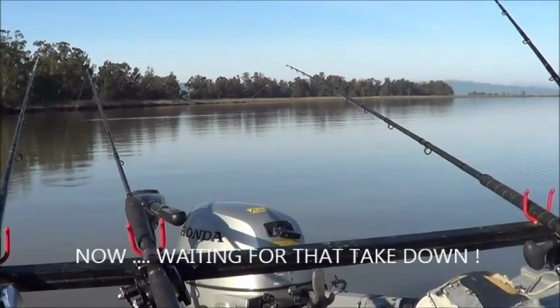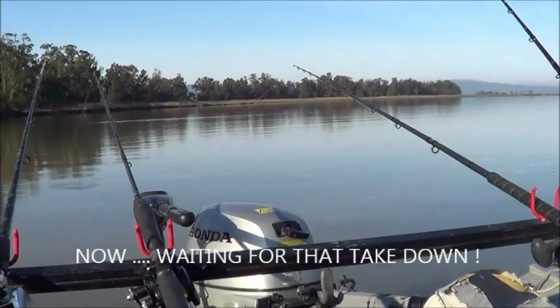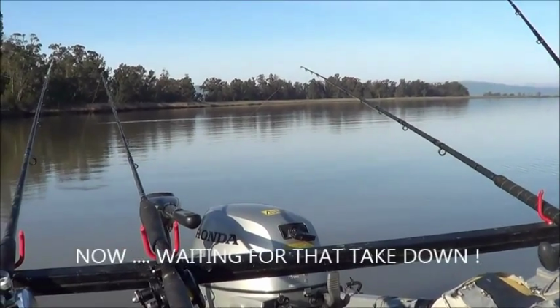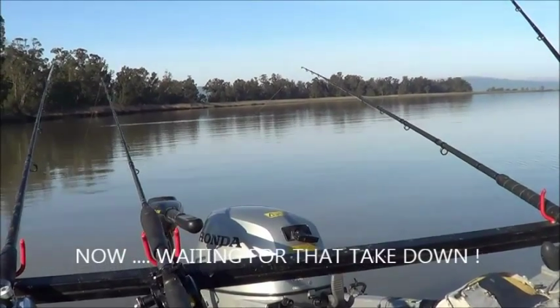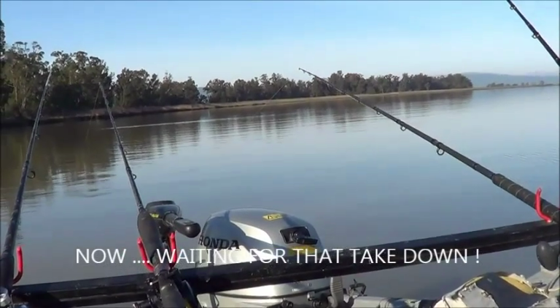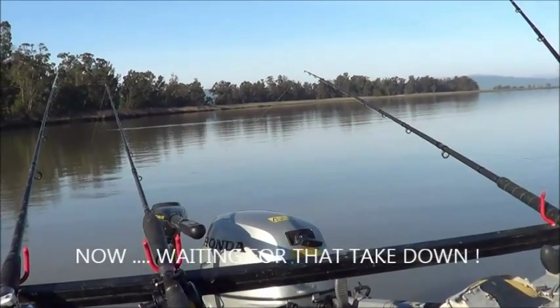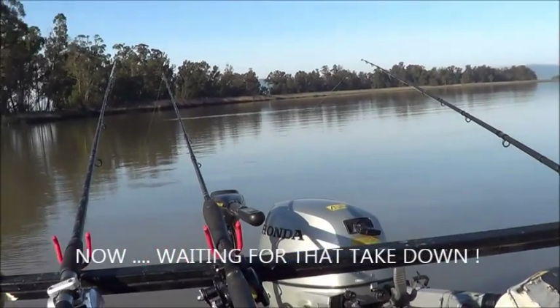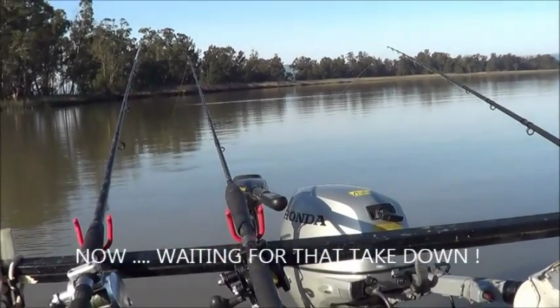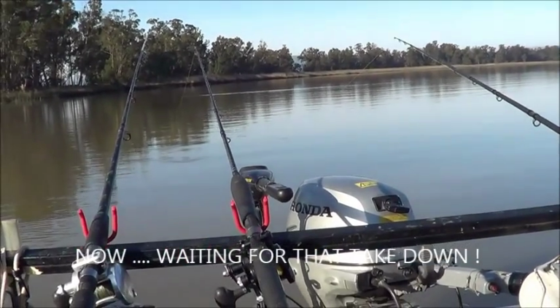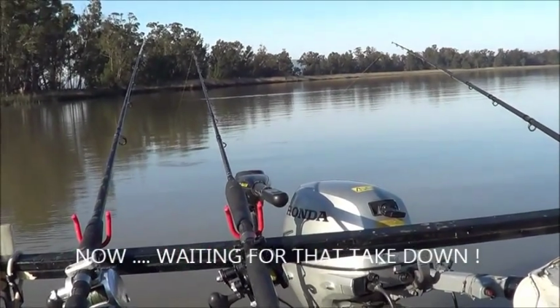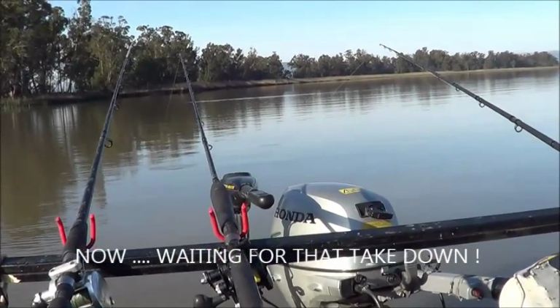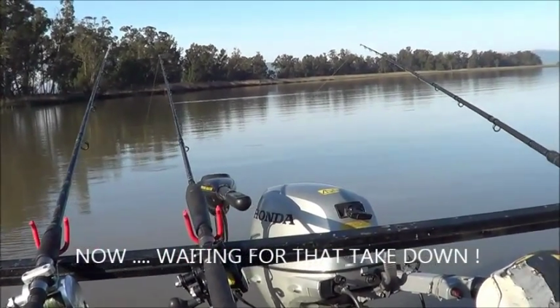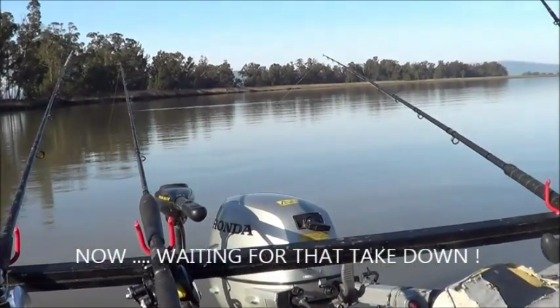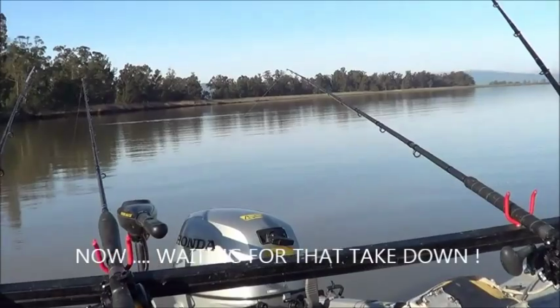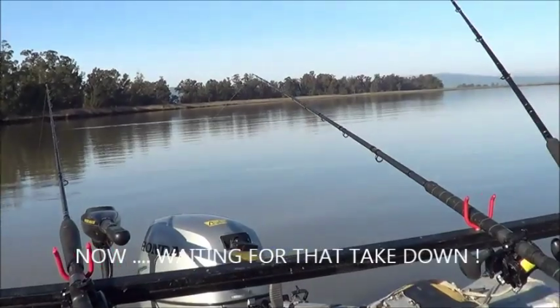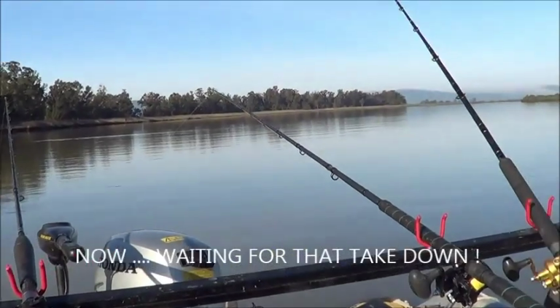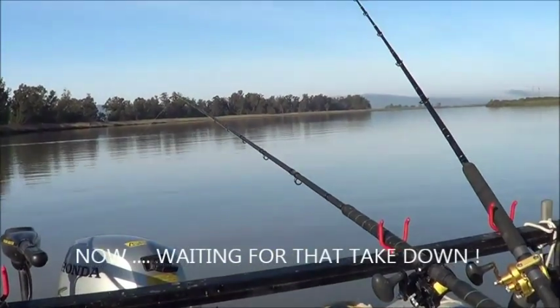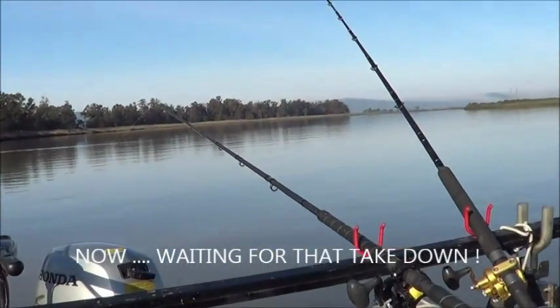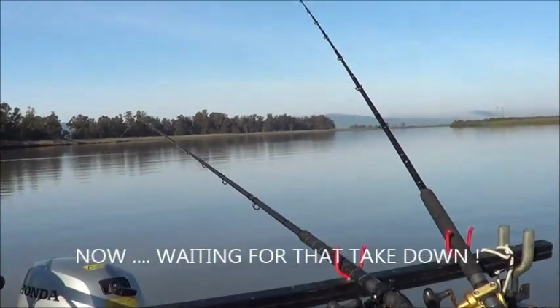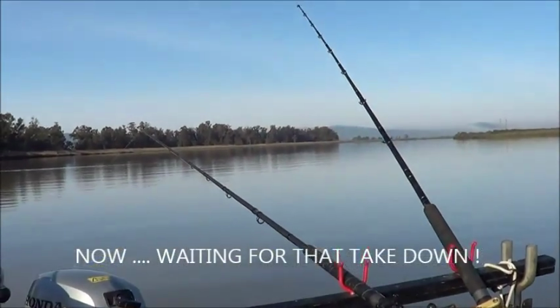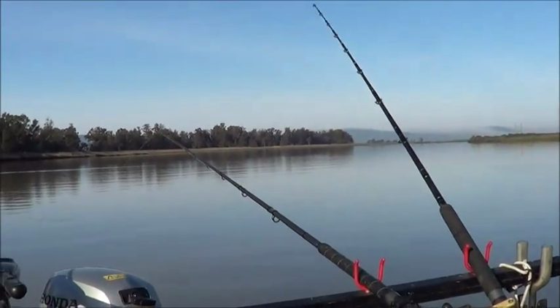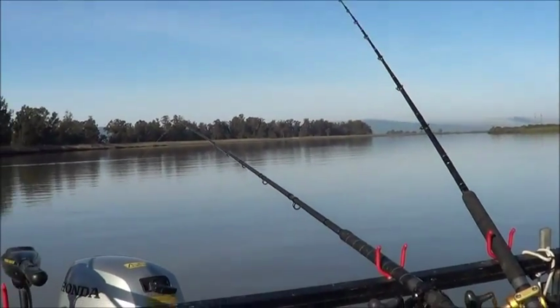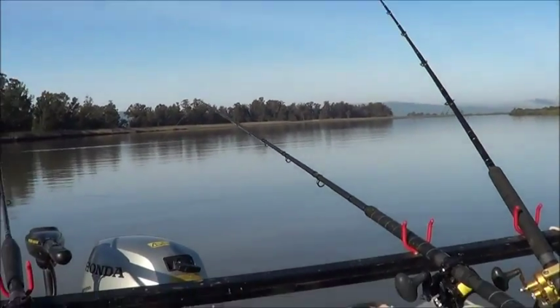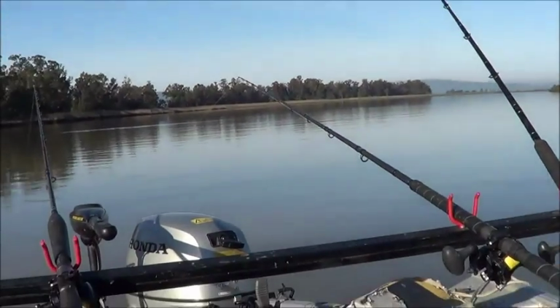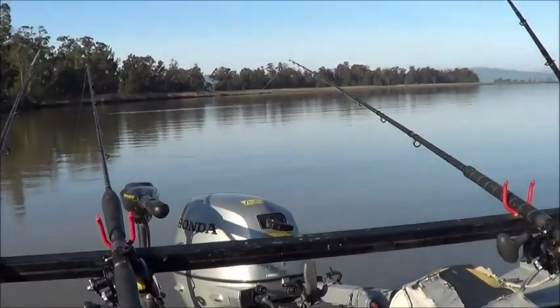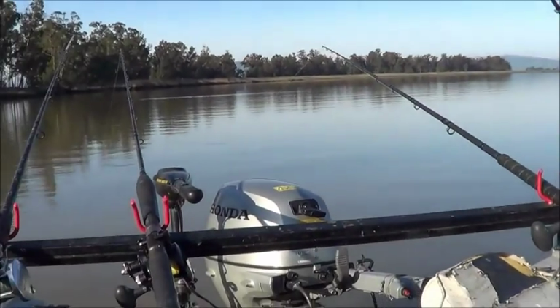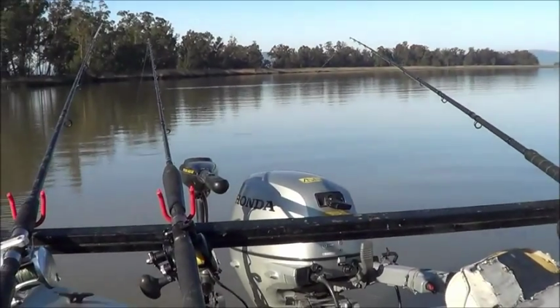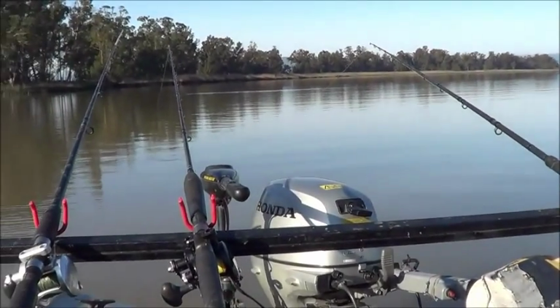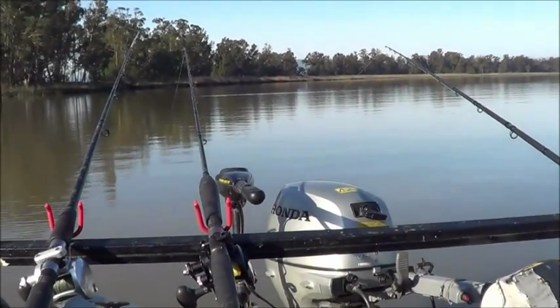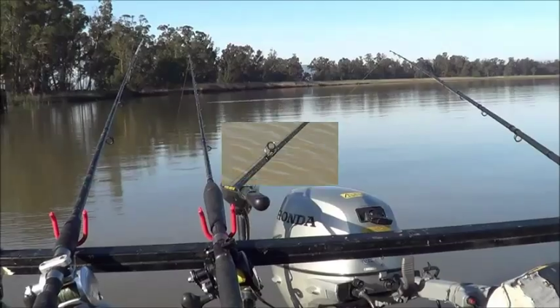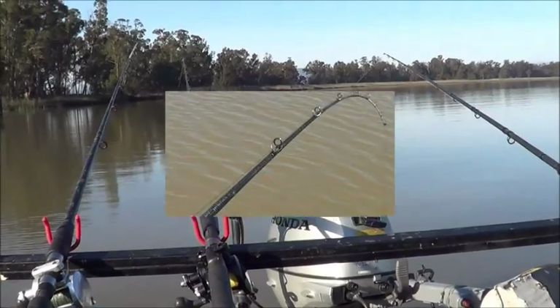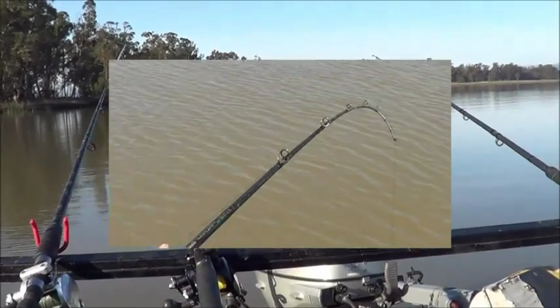Okay, we're officially sturgeon fishing now, so we gave the bass a break. They thinned out anyway, so hopefully we'll be back with the sturgeon now.